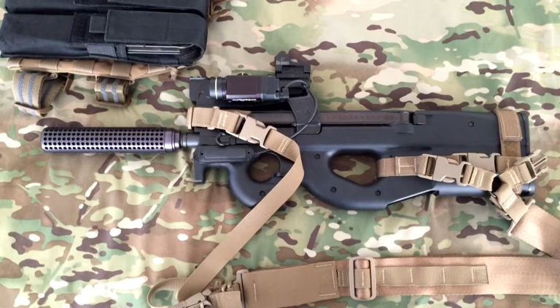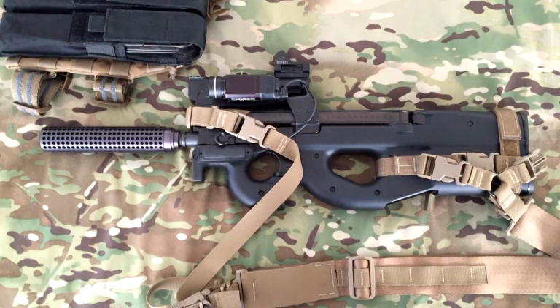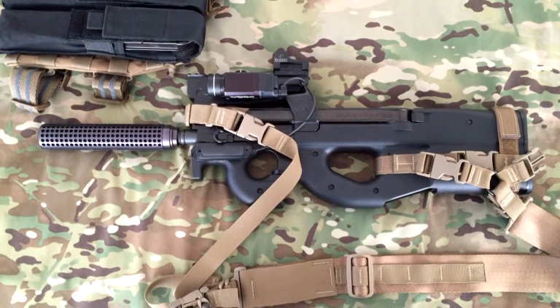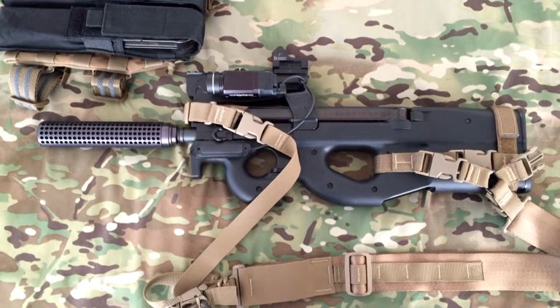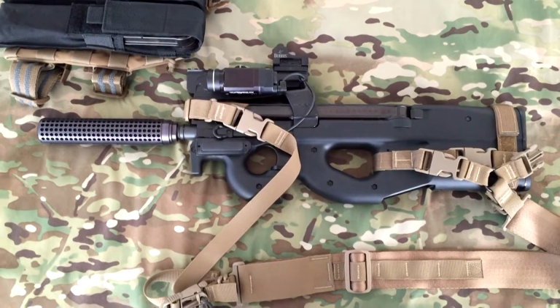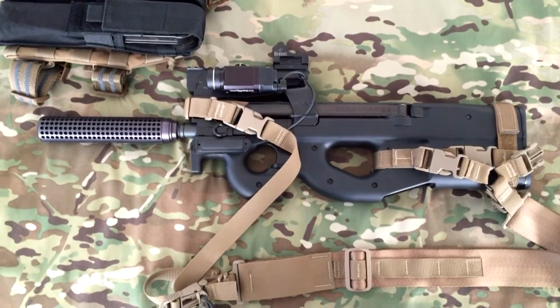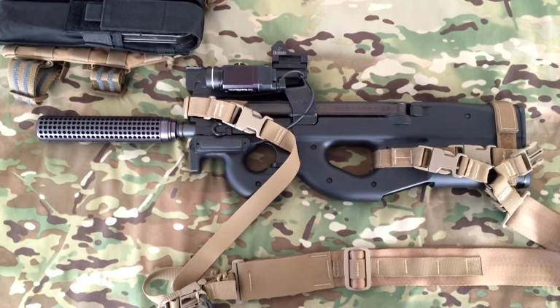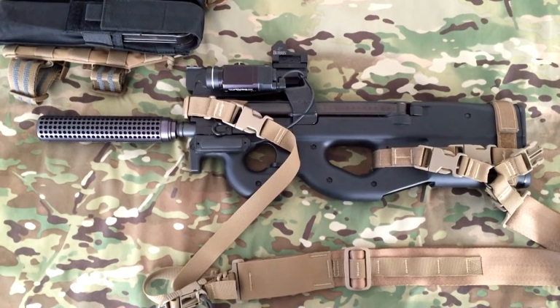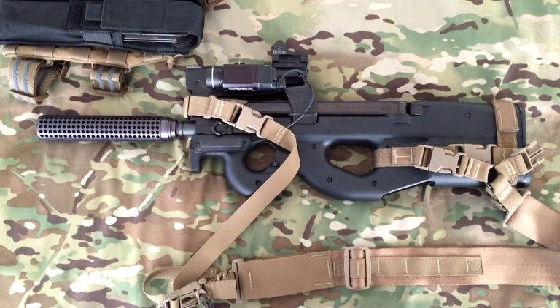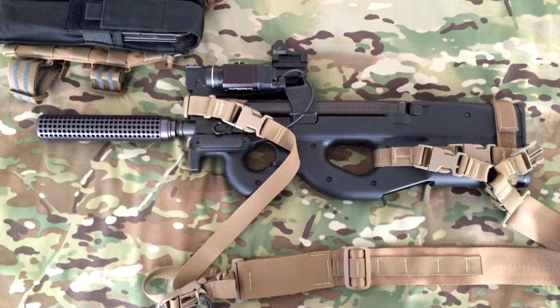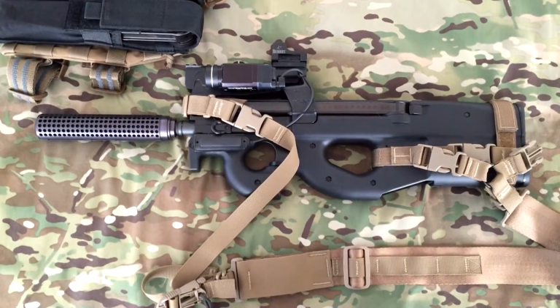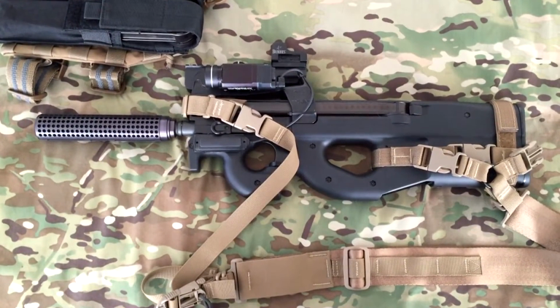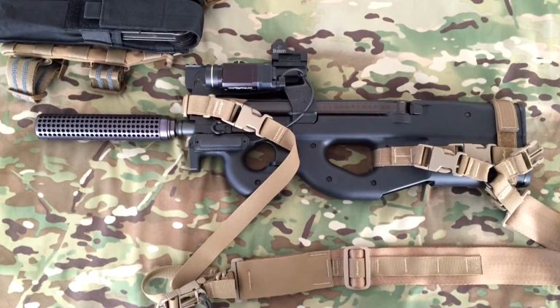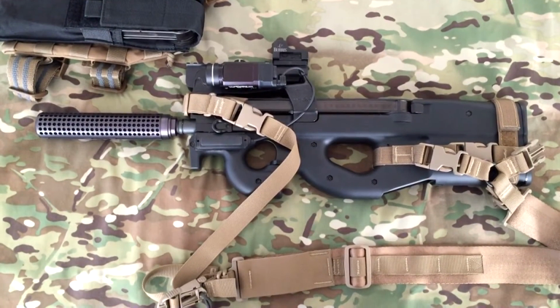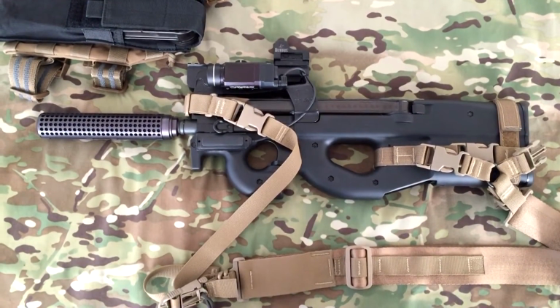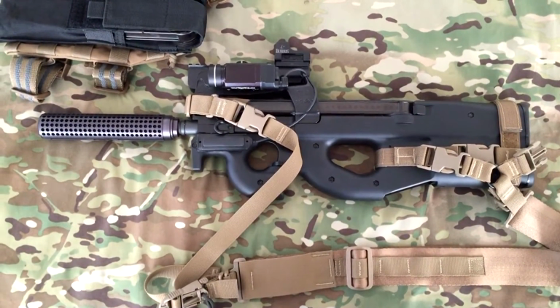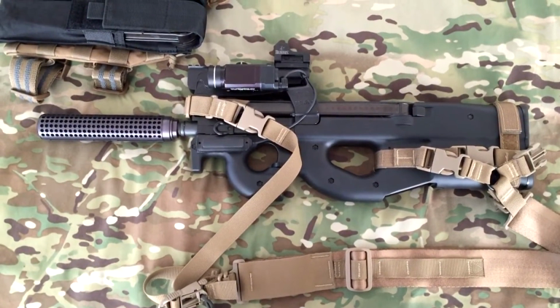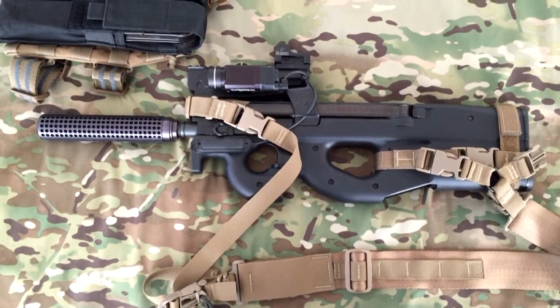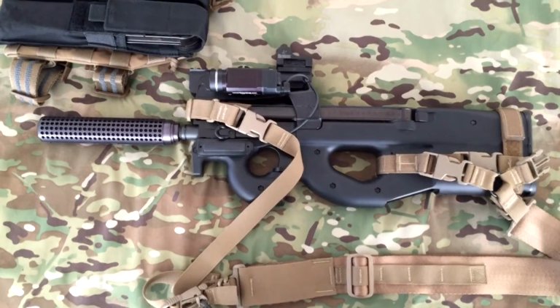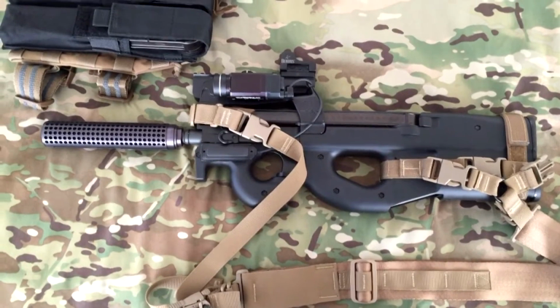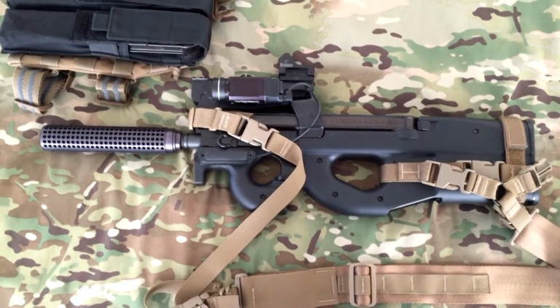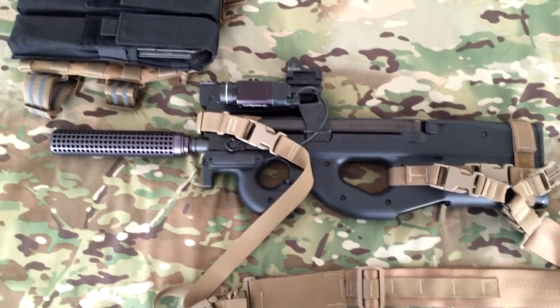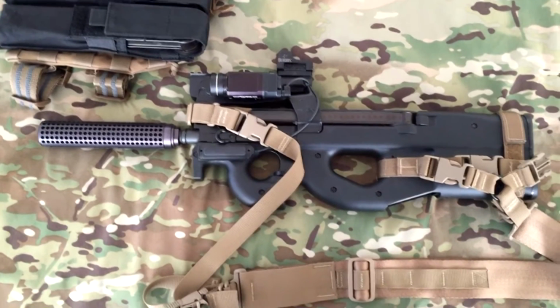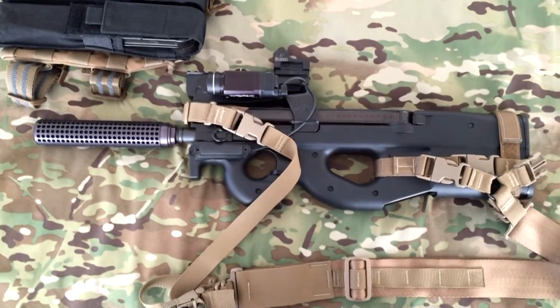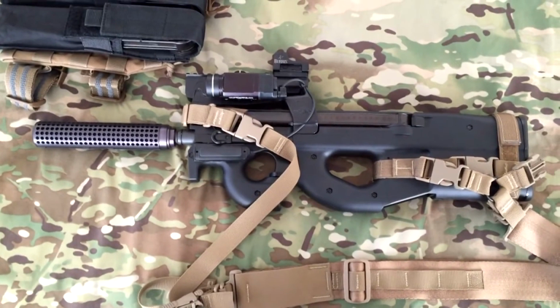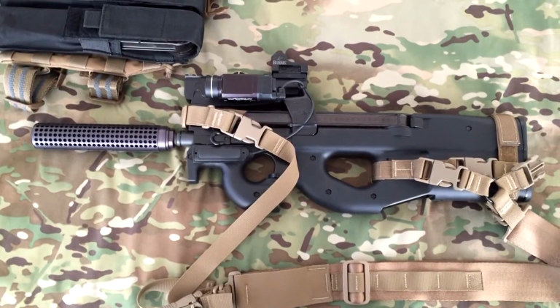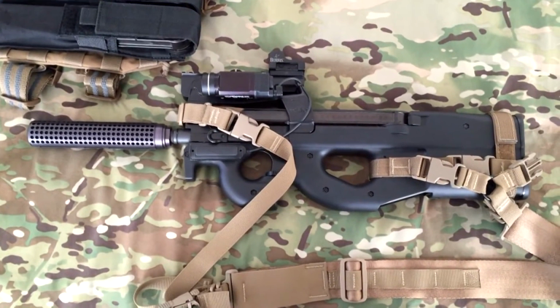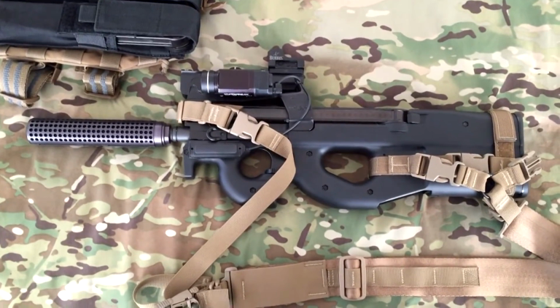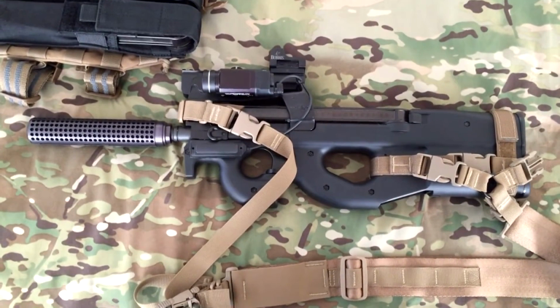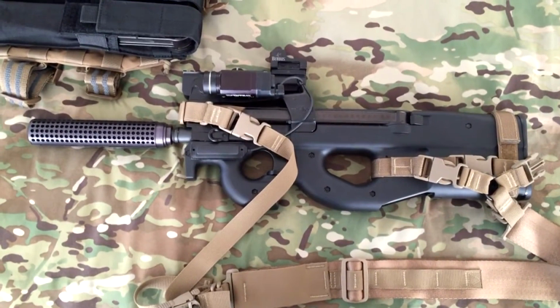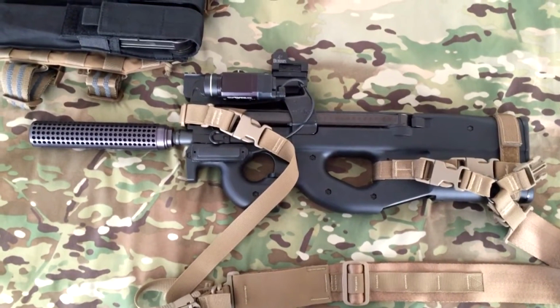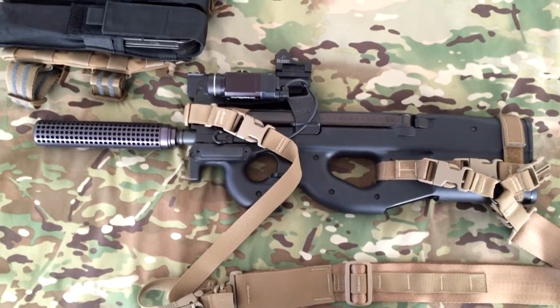I wanted to do an update video on the PS90. This weapon system is a whole lot of fun.